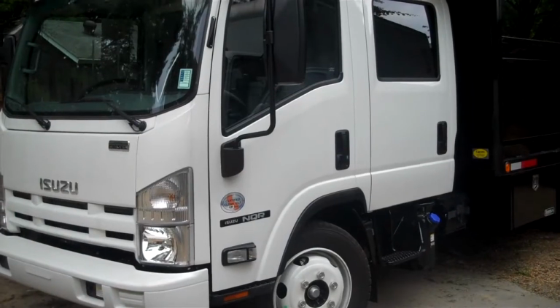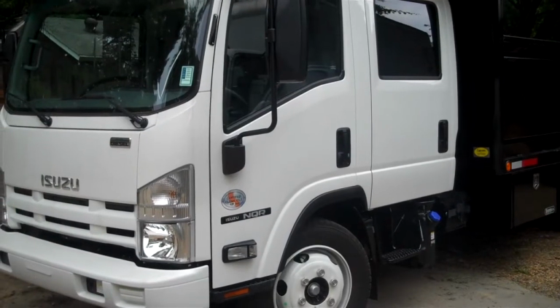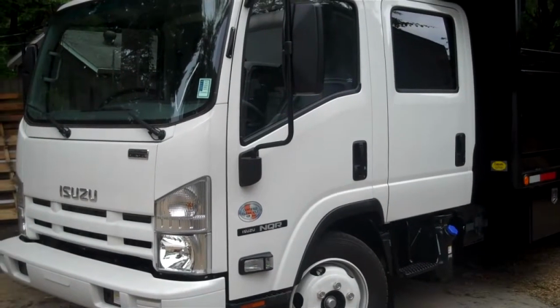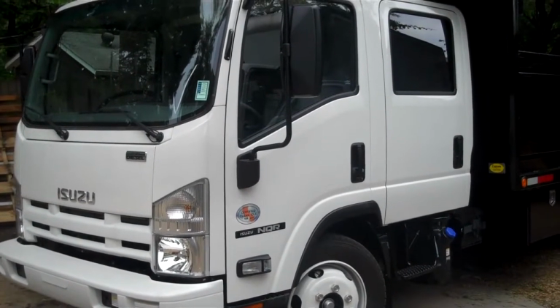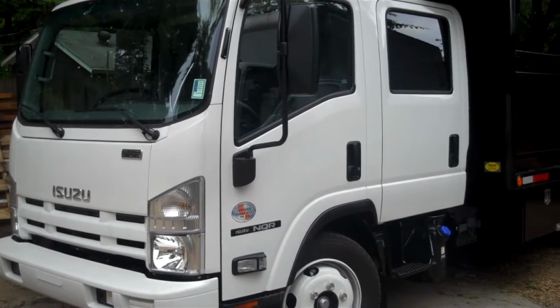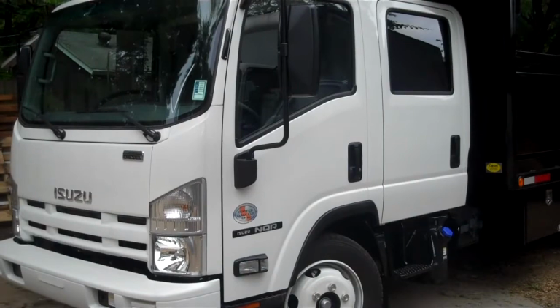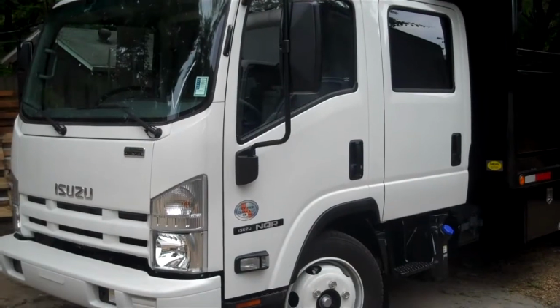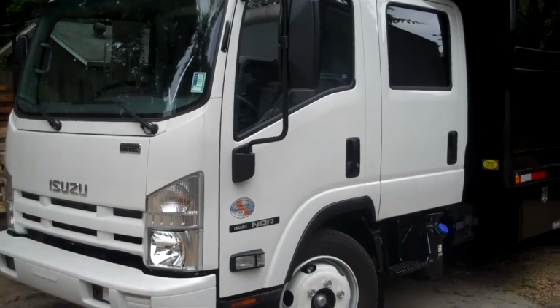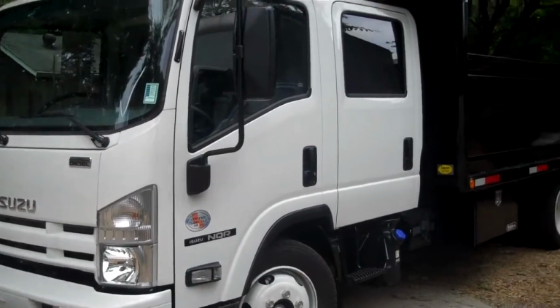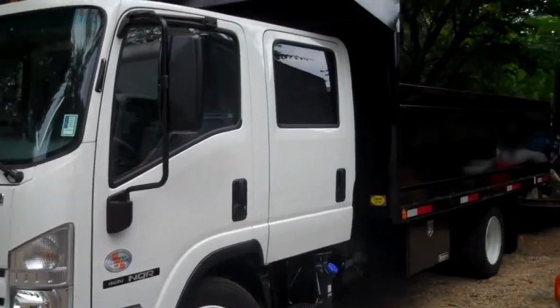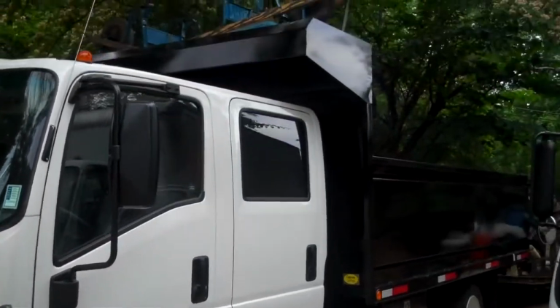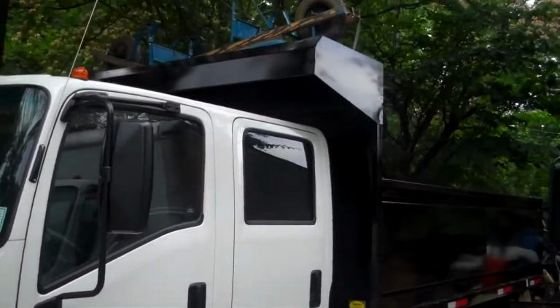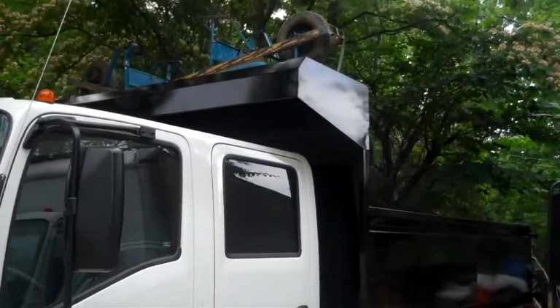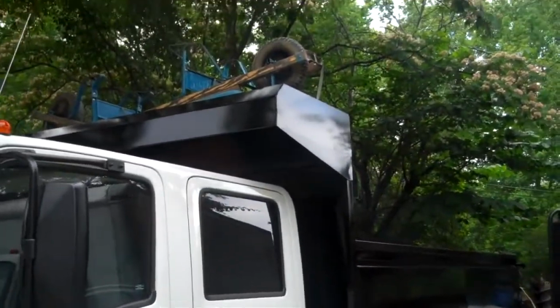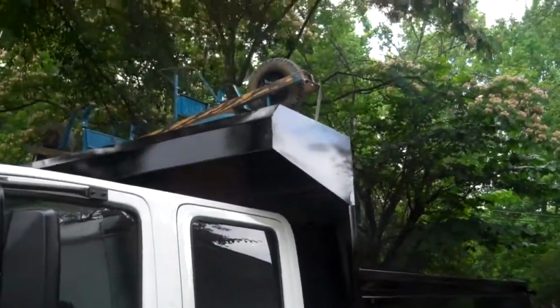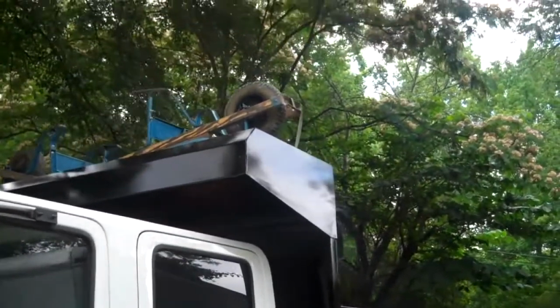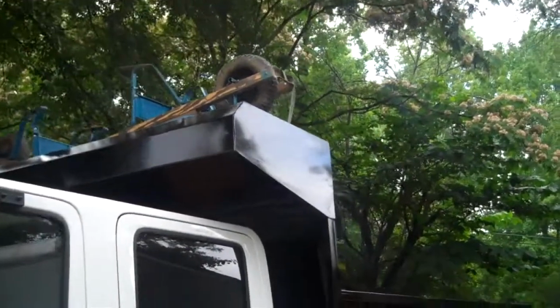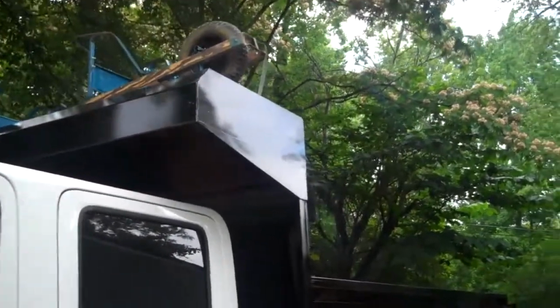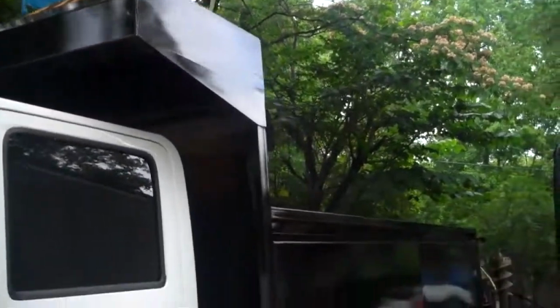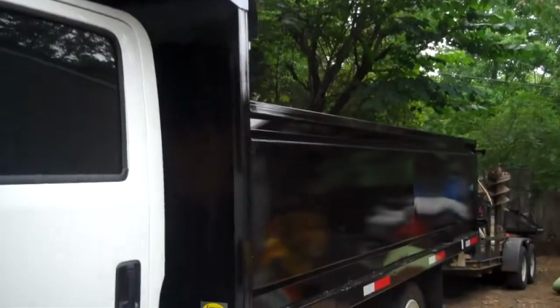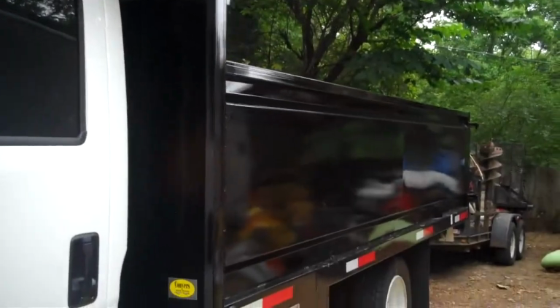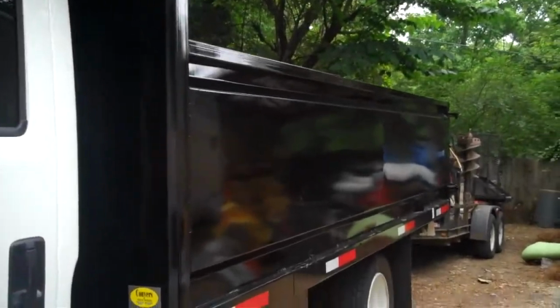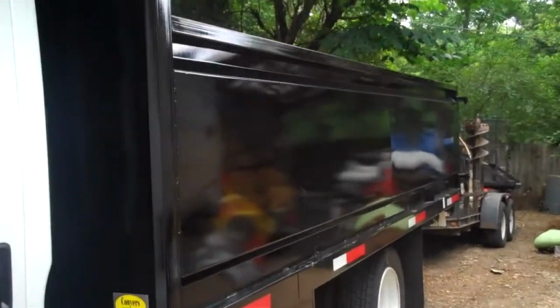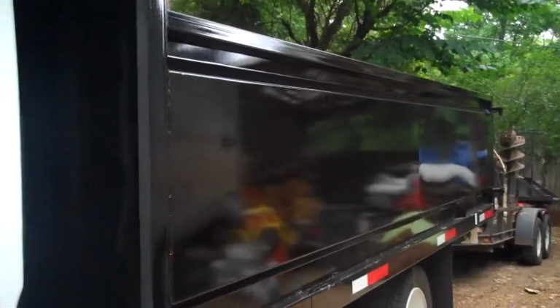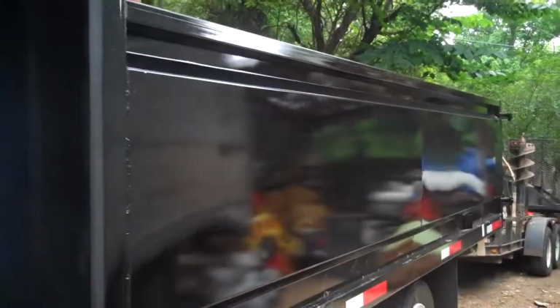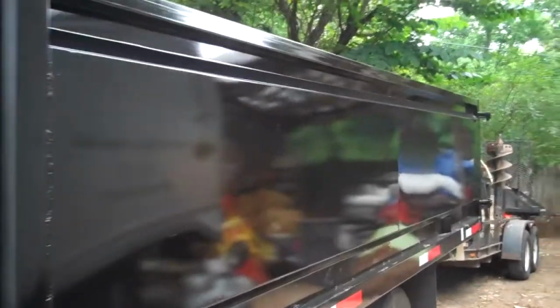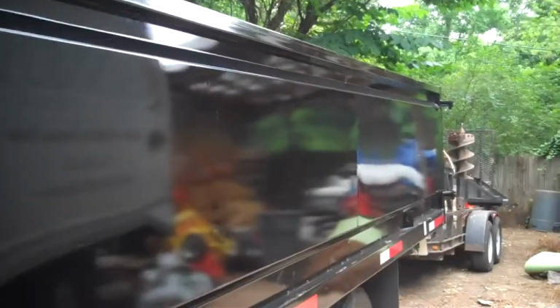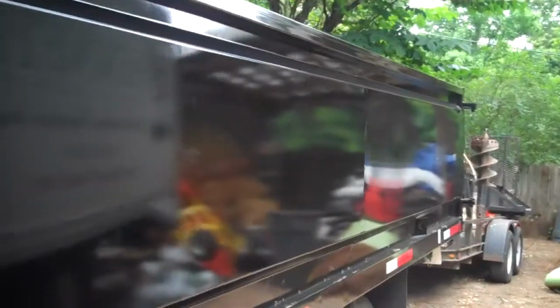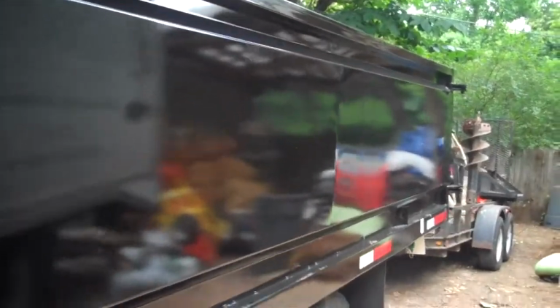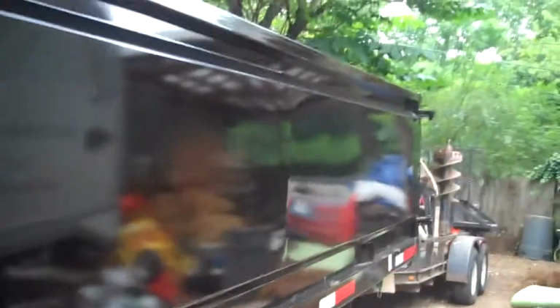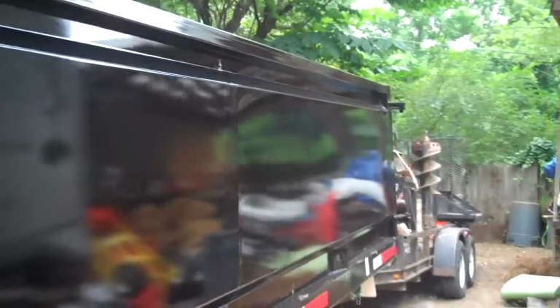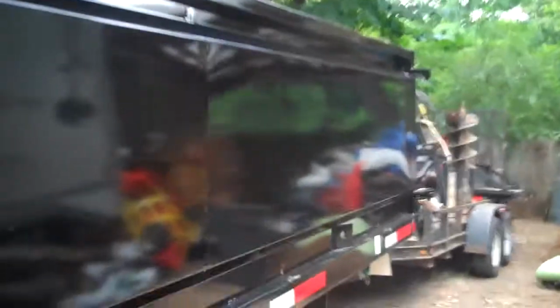This is the Isuzu NQR Crew Cab with a 15-foot dump body. It features a cab shield as well as formed sides, which allow for maximization of advertising.